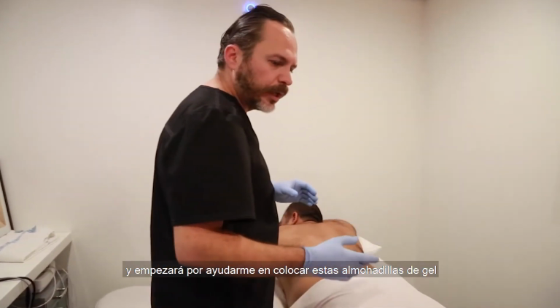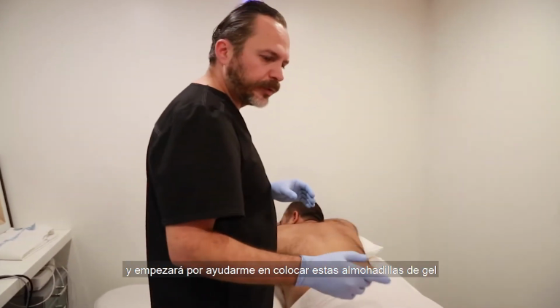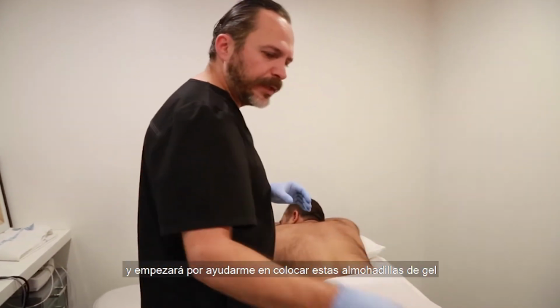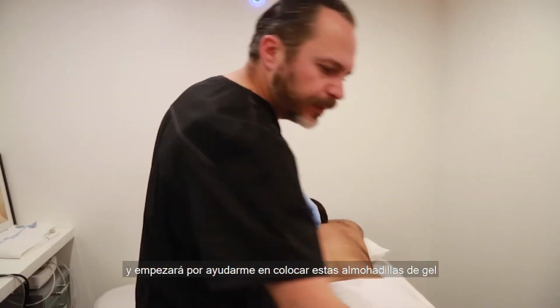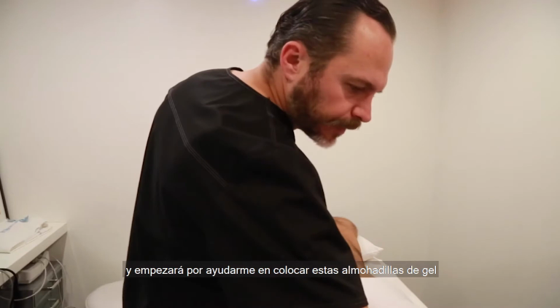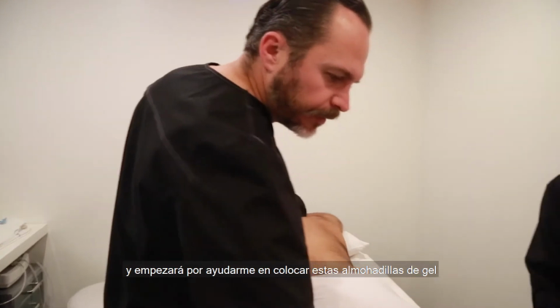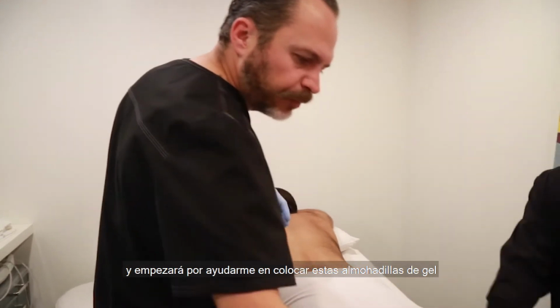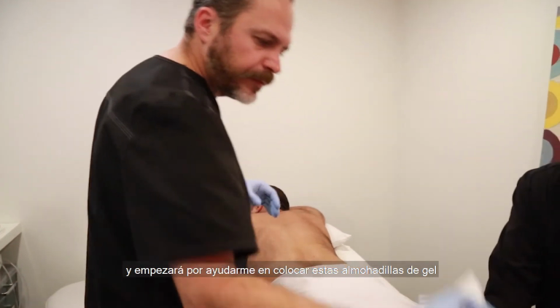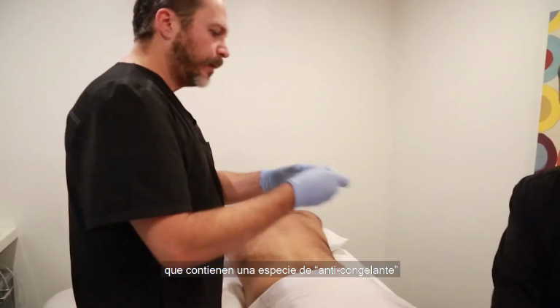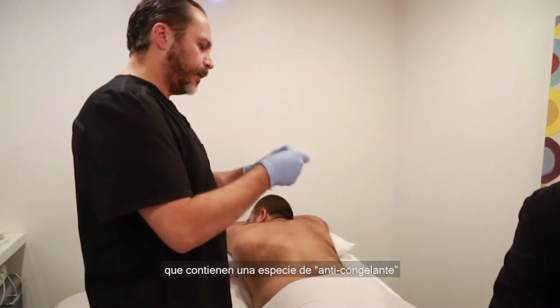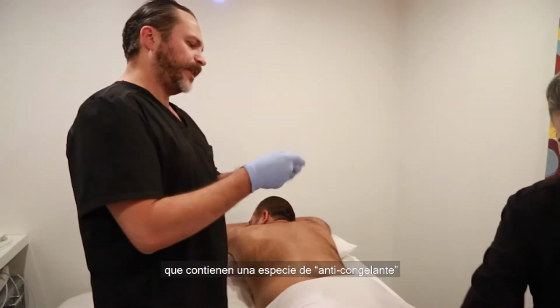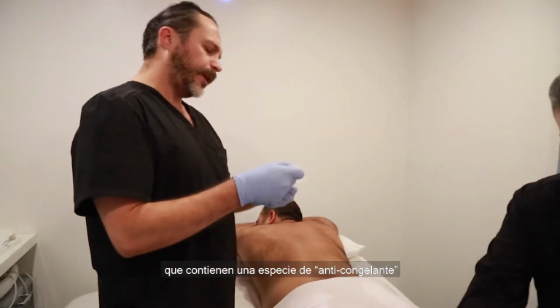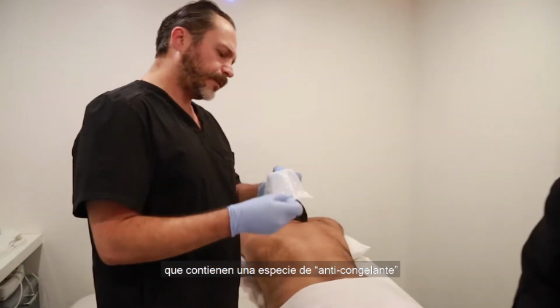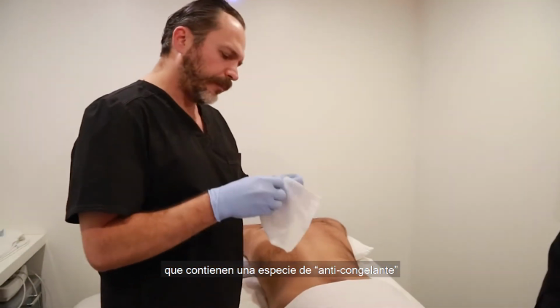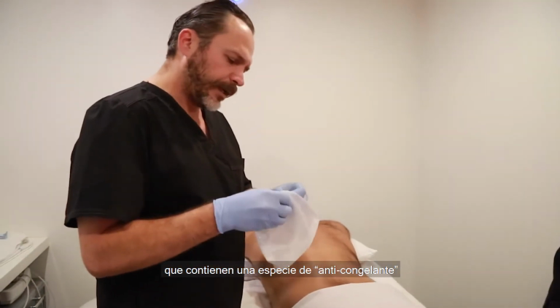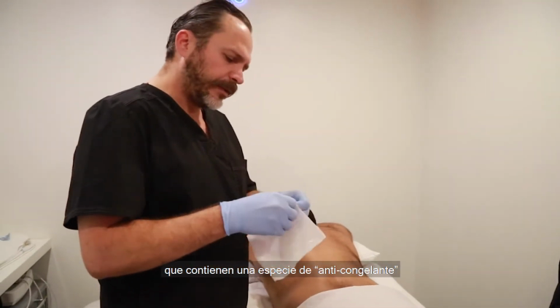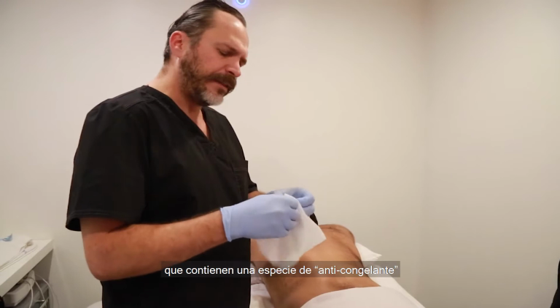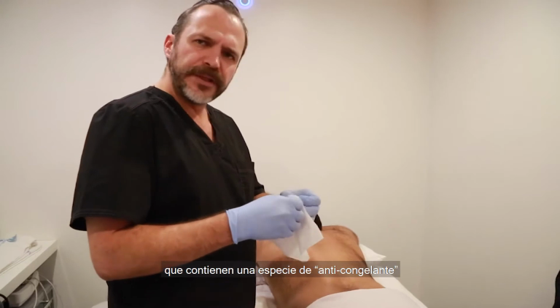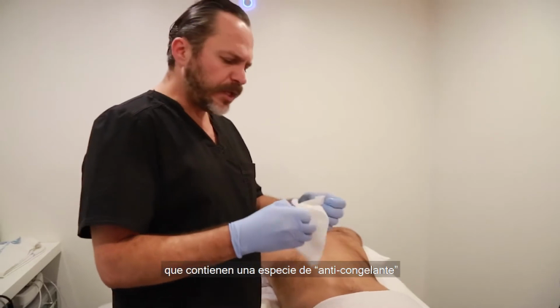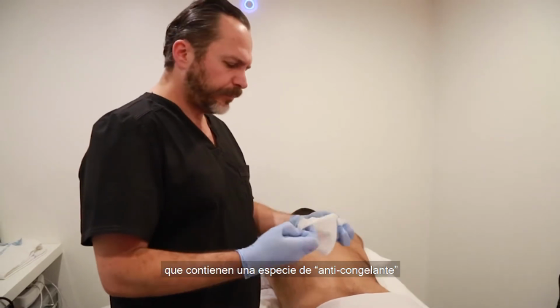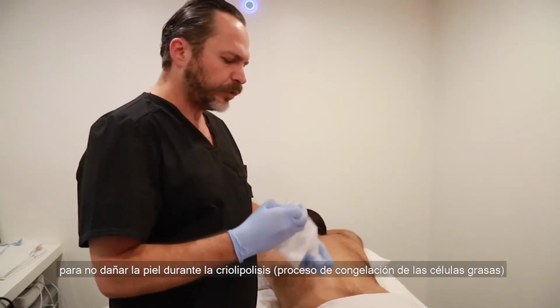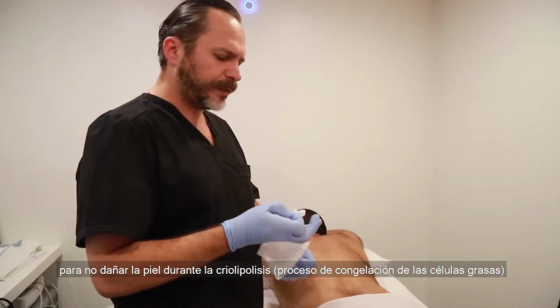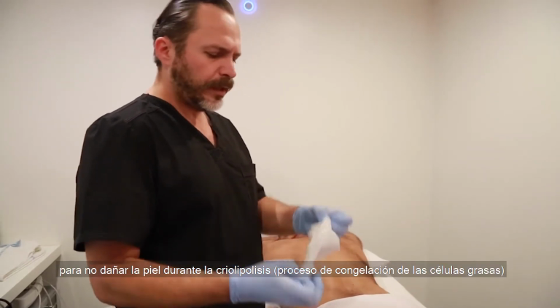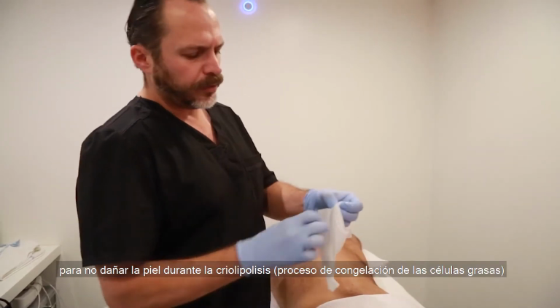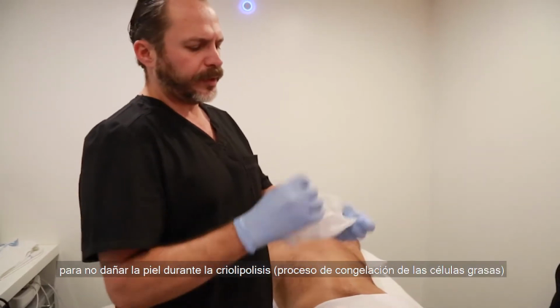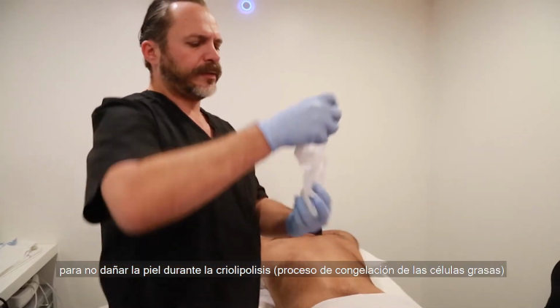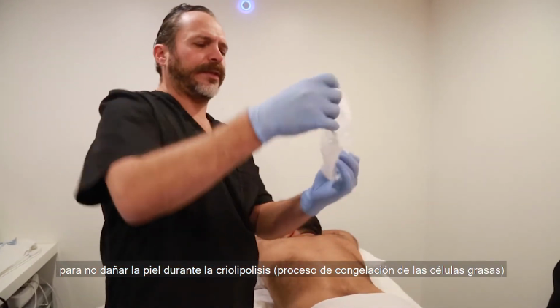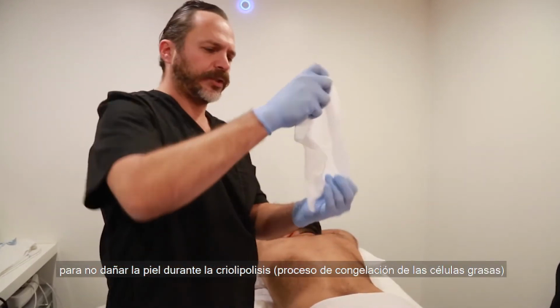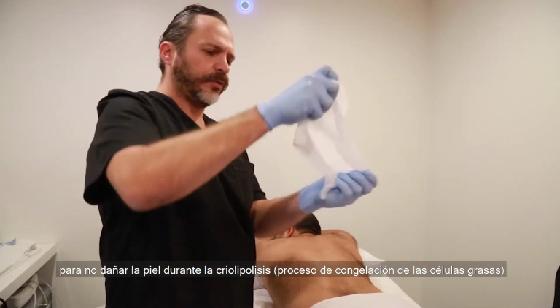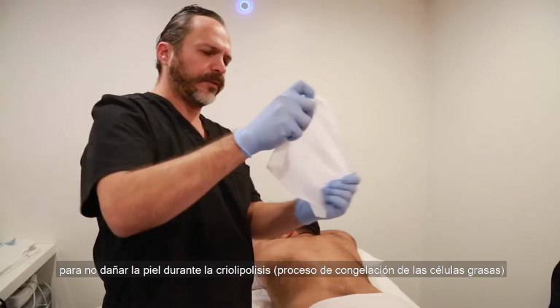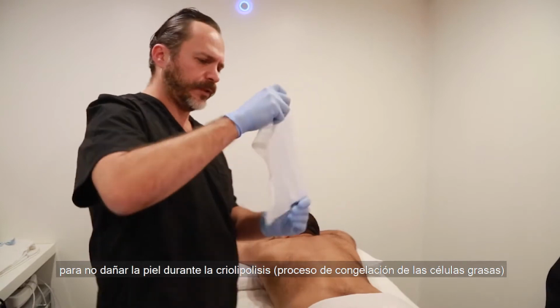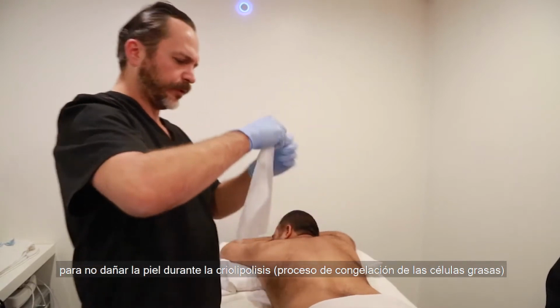She's going to help us in placing these gel pads. This contains some kind of anti-freeze agent so the skin doesn't get damaged during the freezing process.